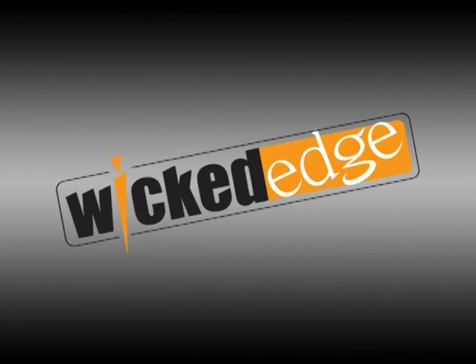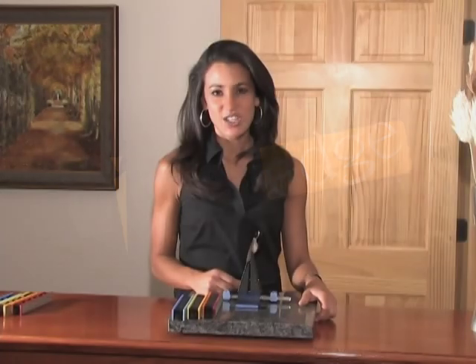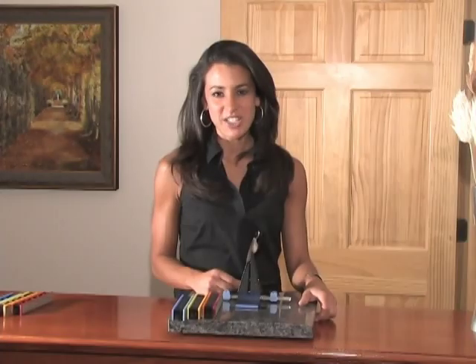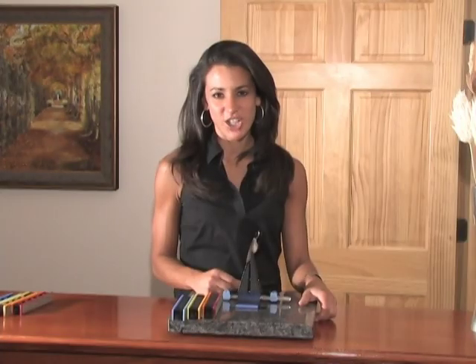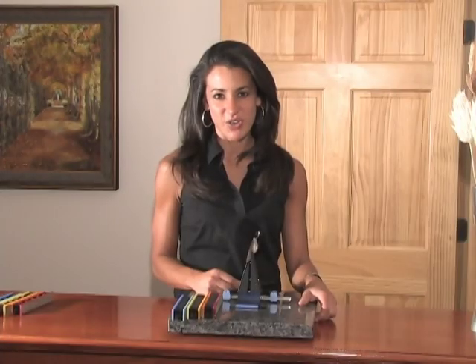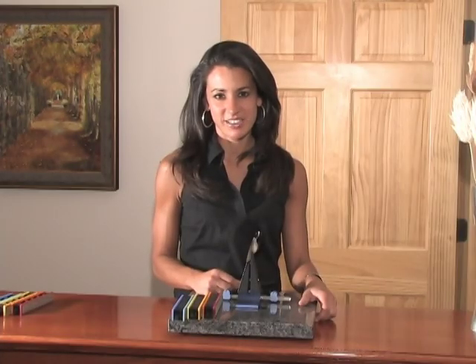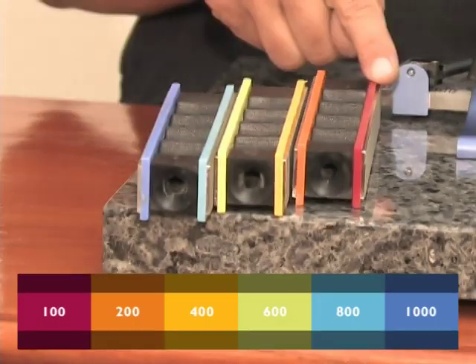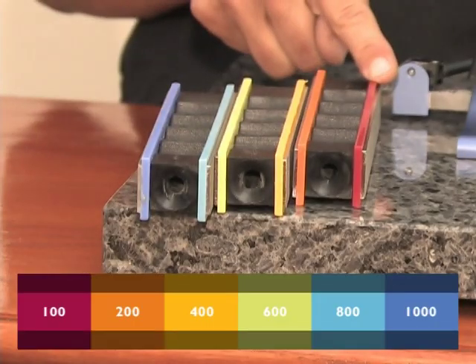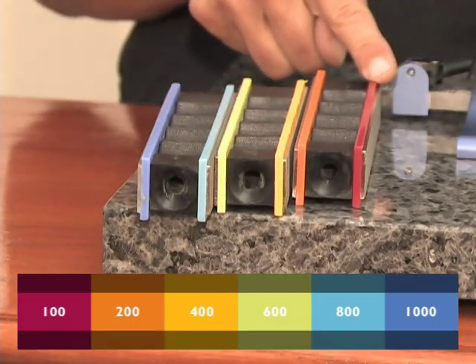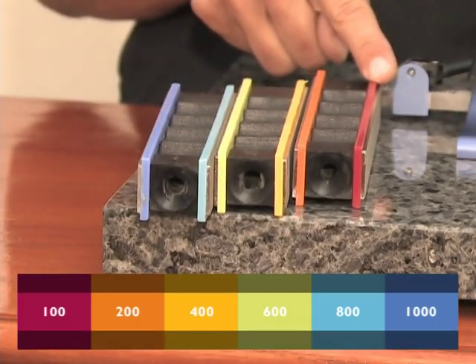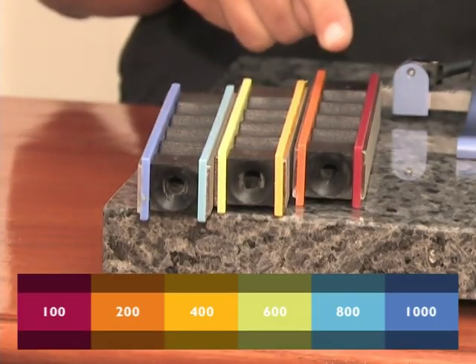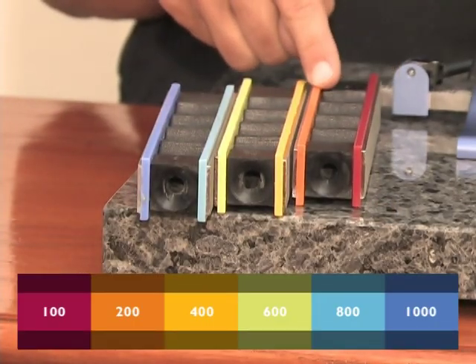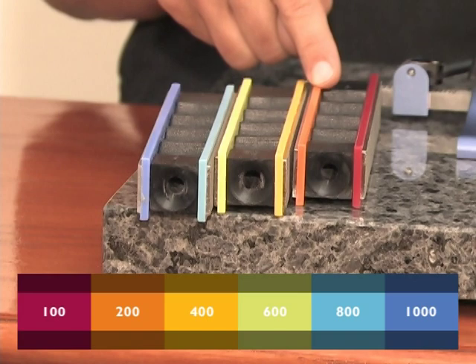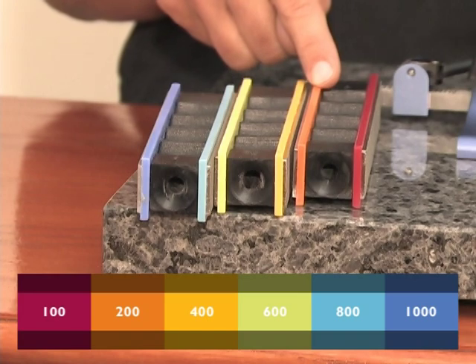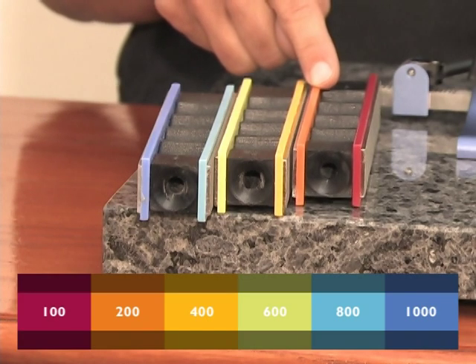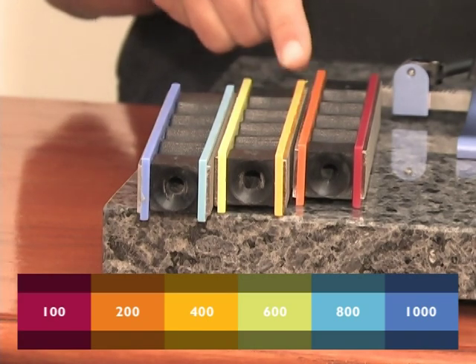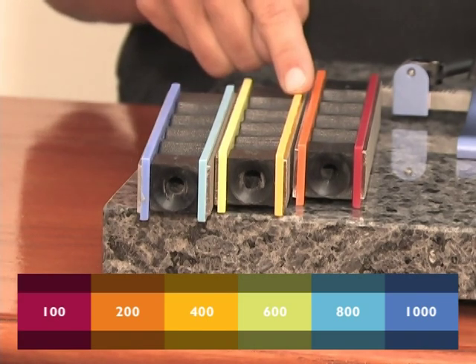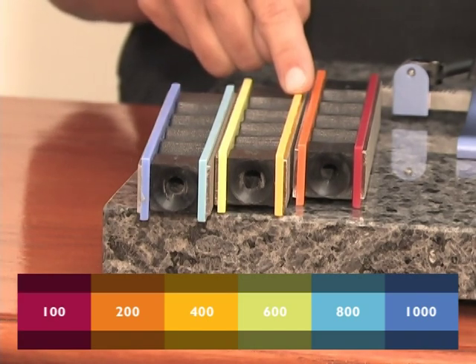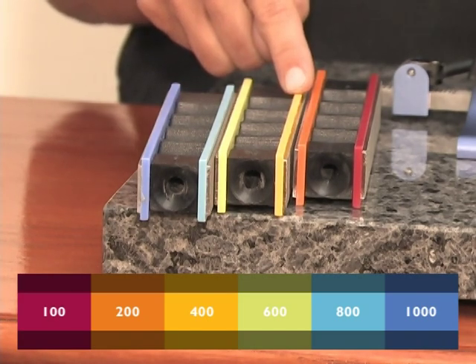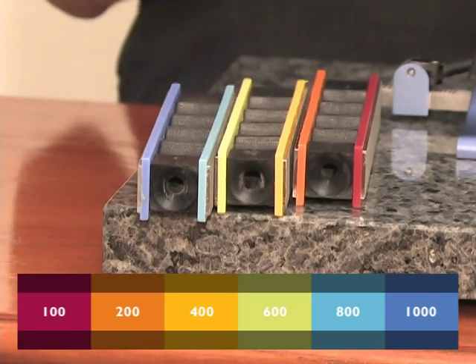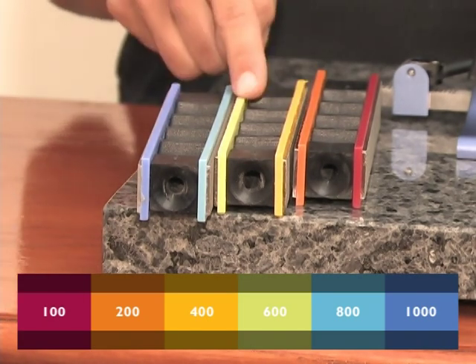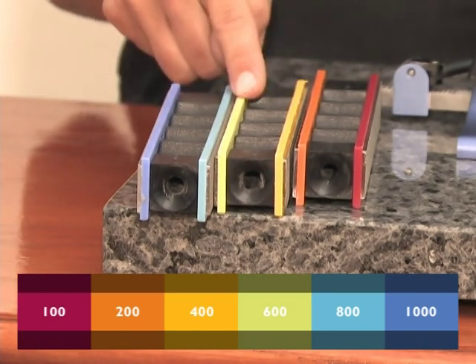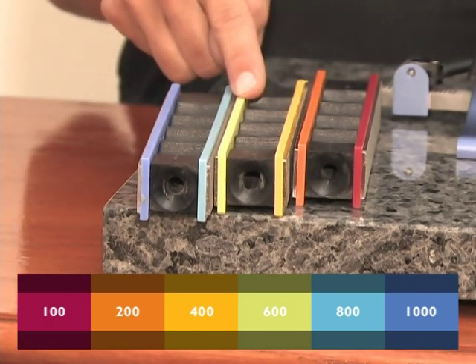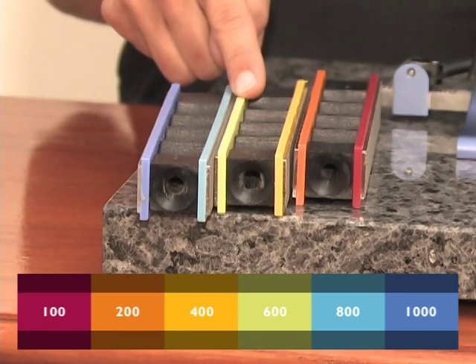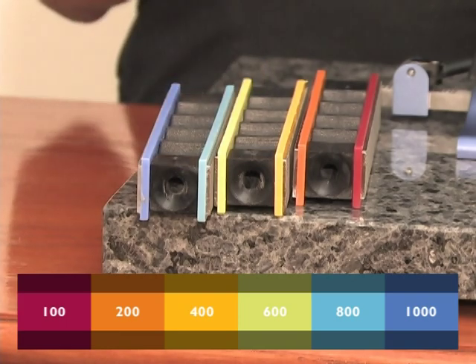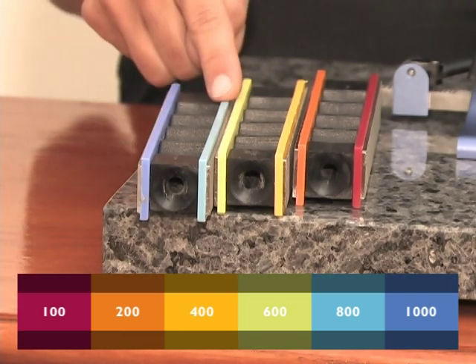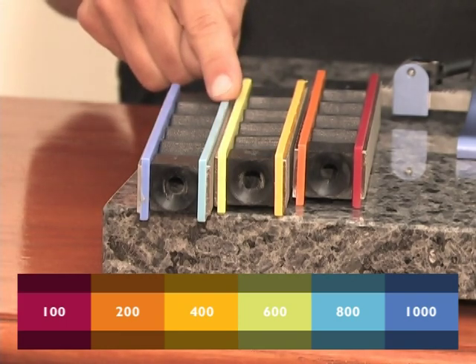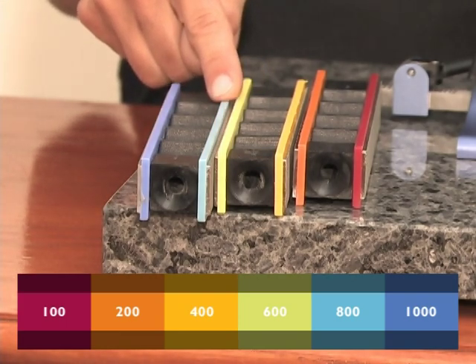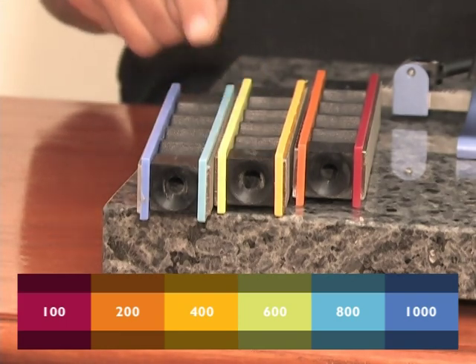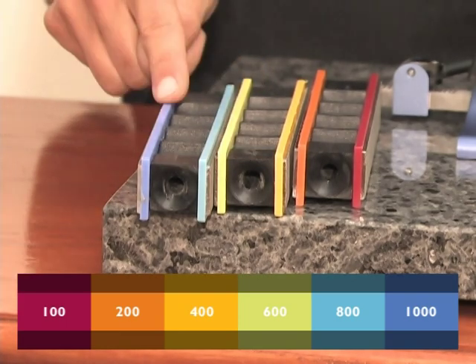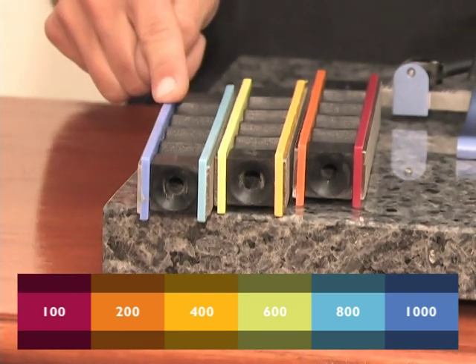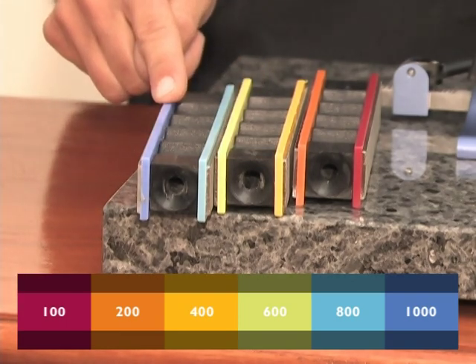The sharpening stones are color coded. The red is 100 grit, the orange is 200 grit, the yellow is 400 grit, the green is 600, the blue is 800, and the purple is 1000.